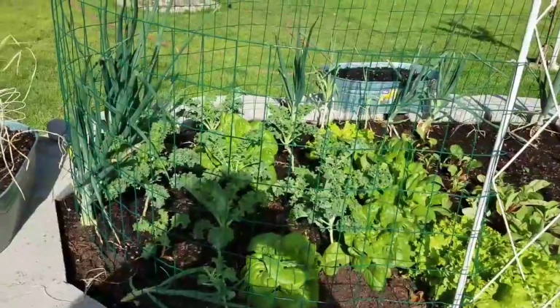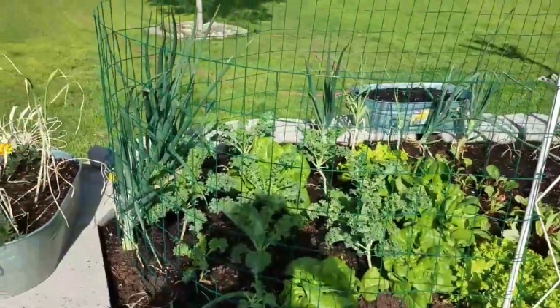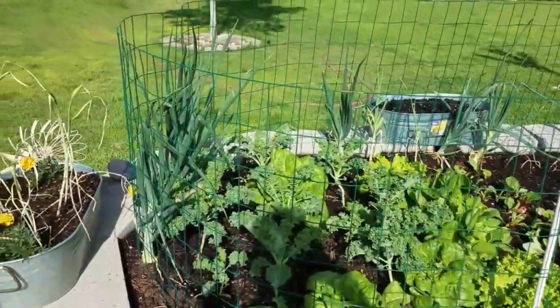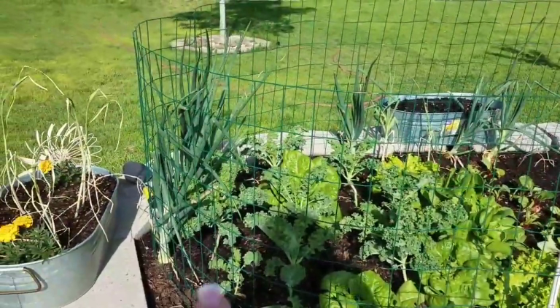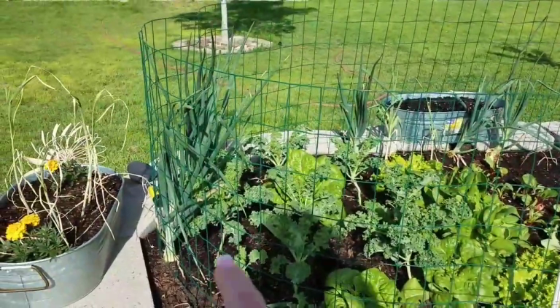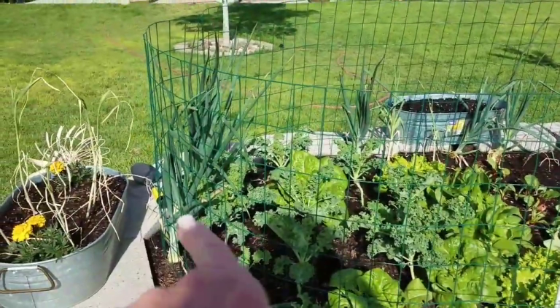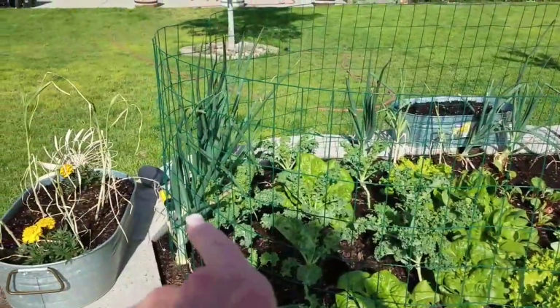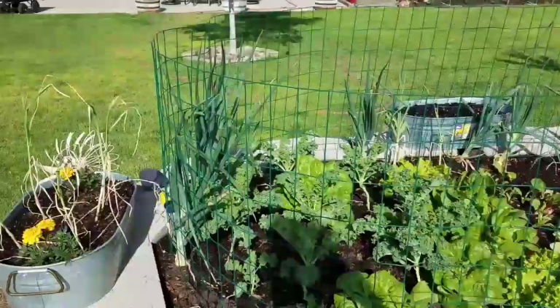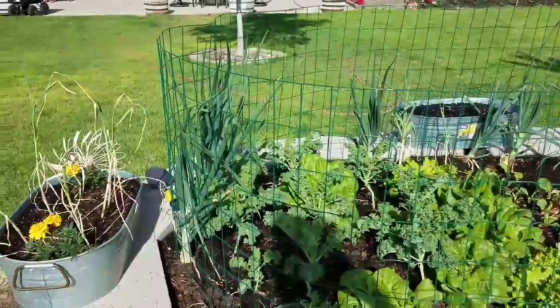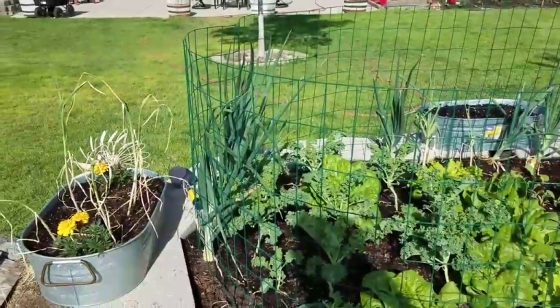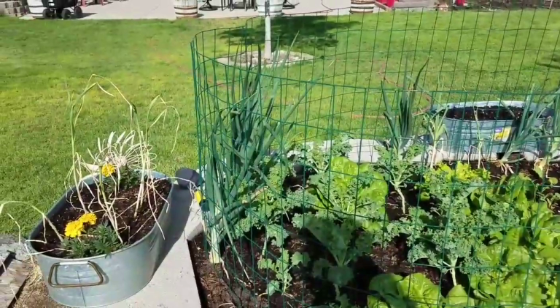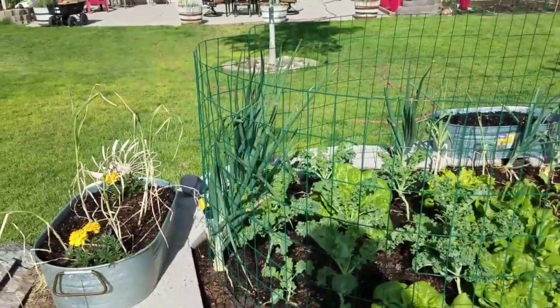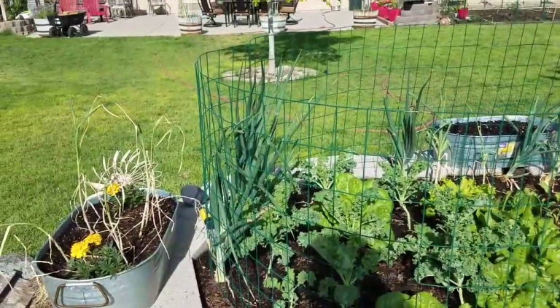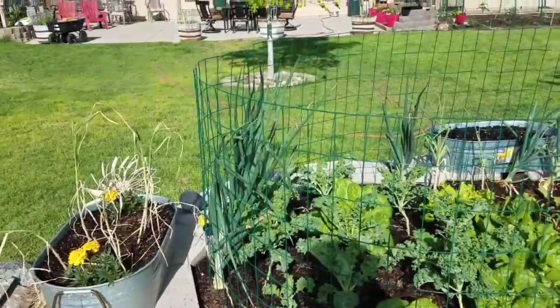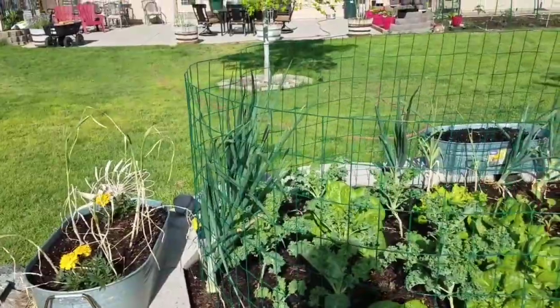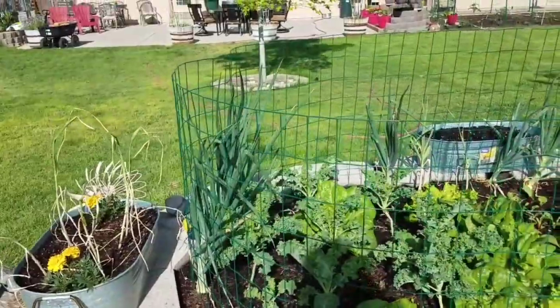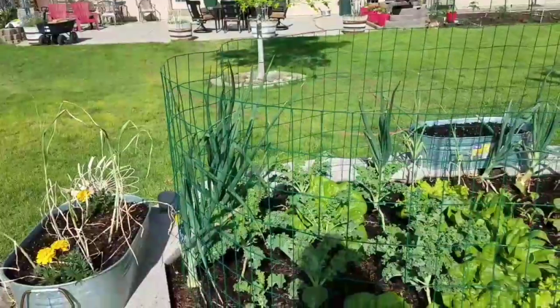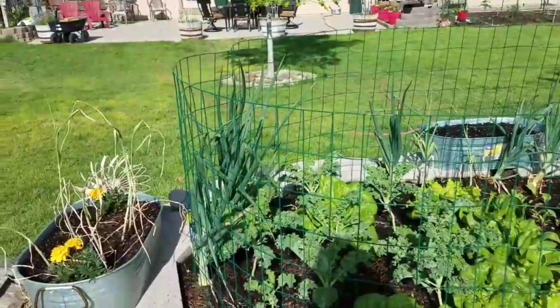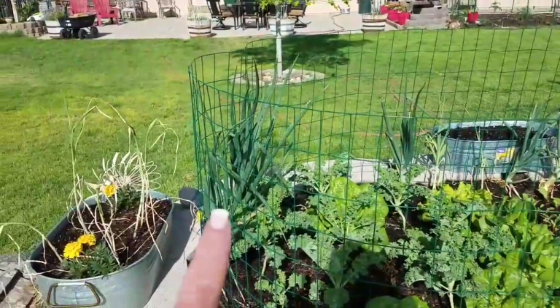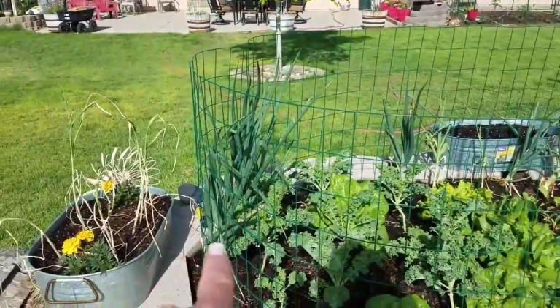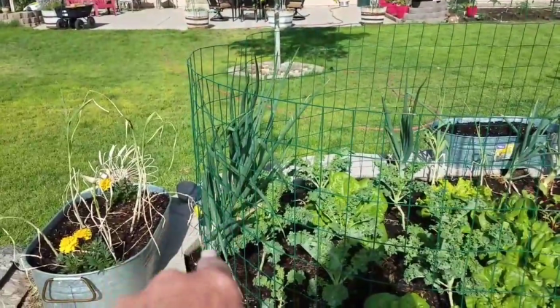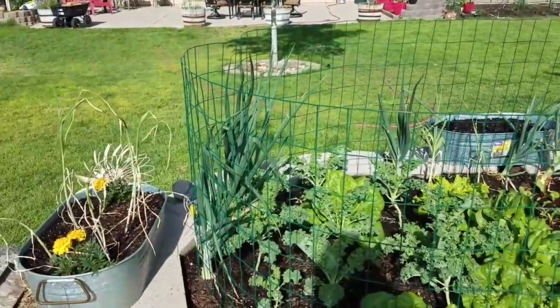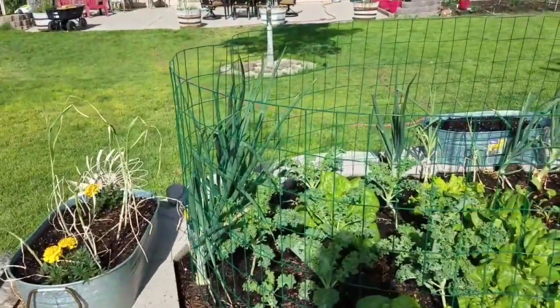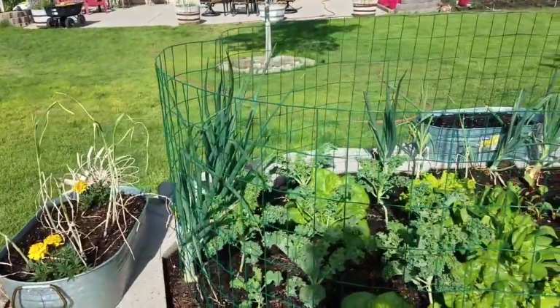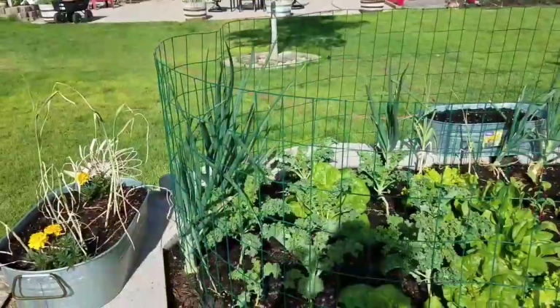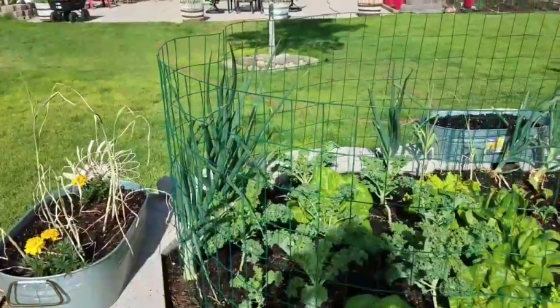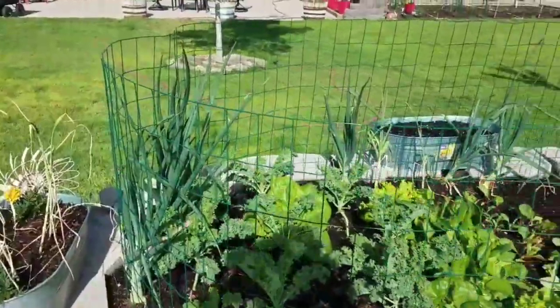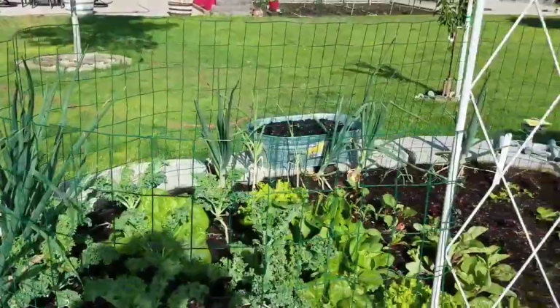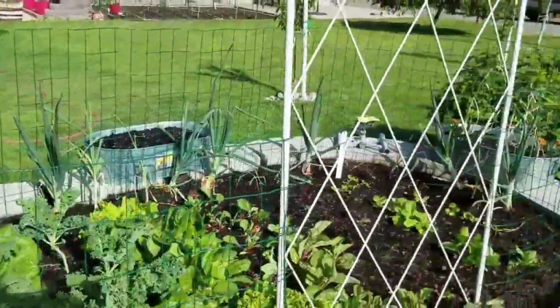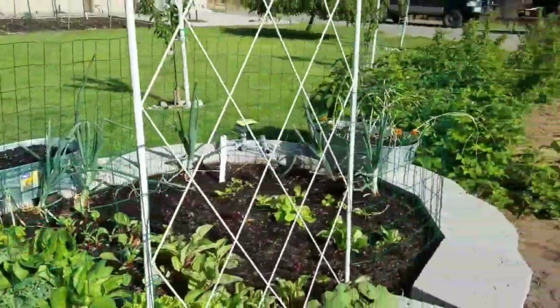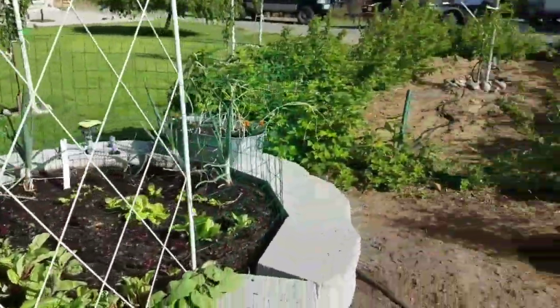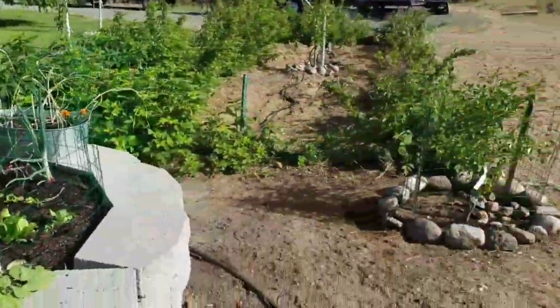I want to tell you, these onions I put in our salad last night were as sweet as can be. And the tops were just as delicious. It was so good - we had such a good dinner.